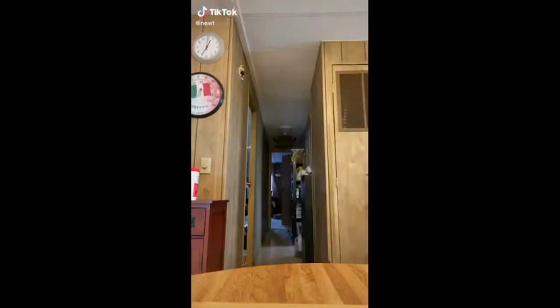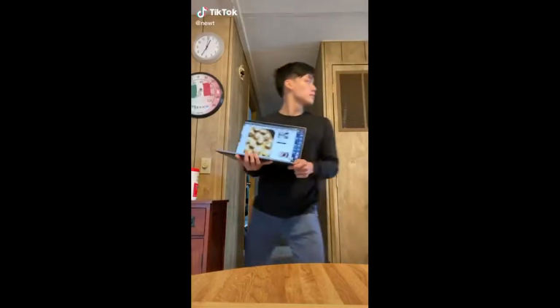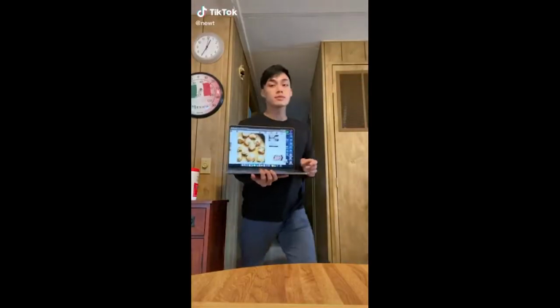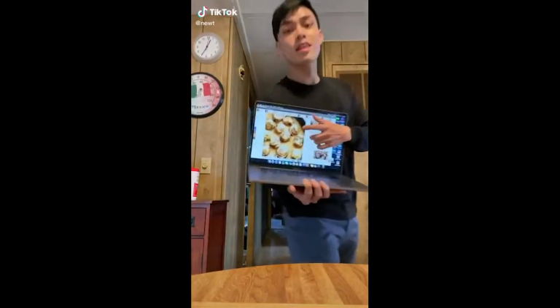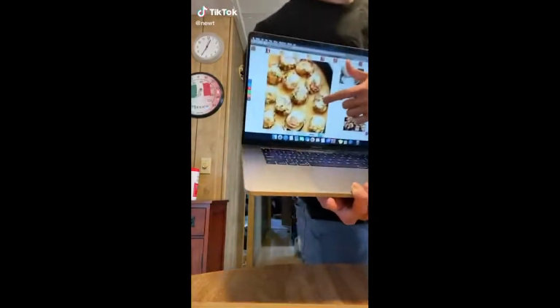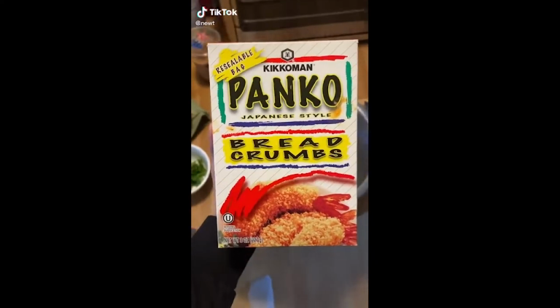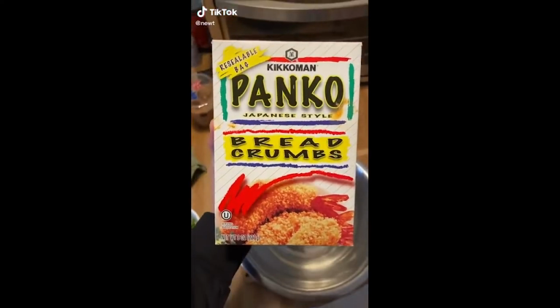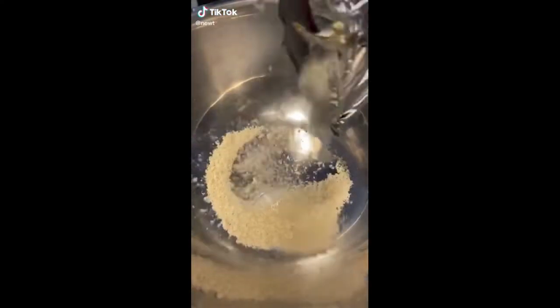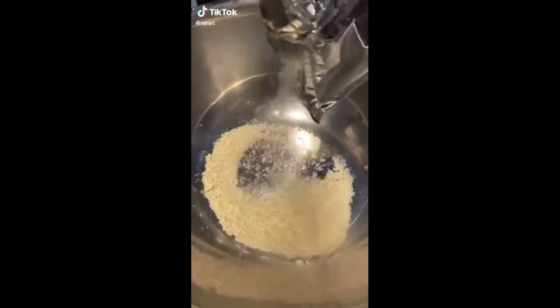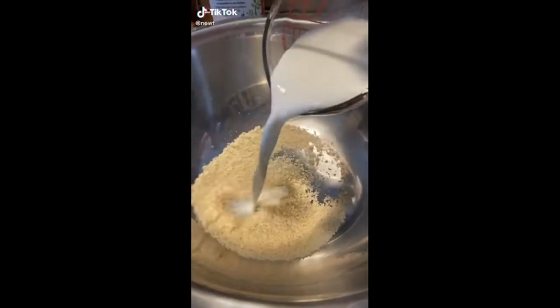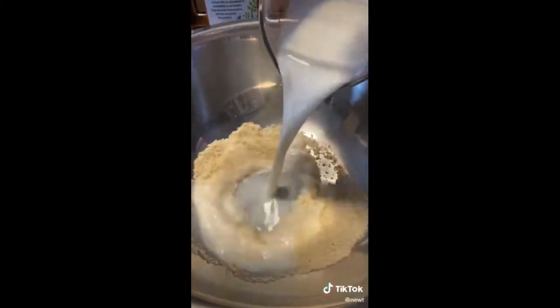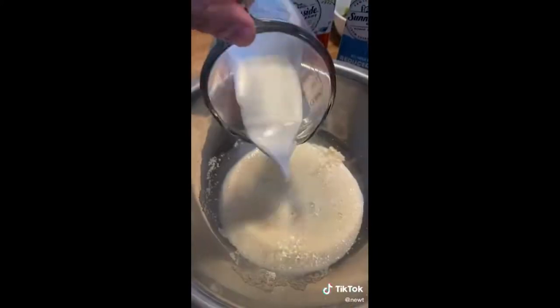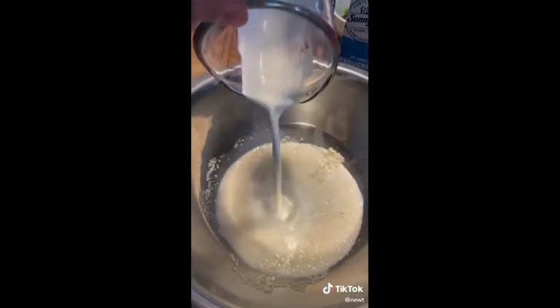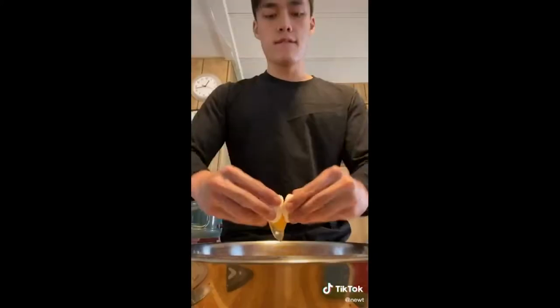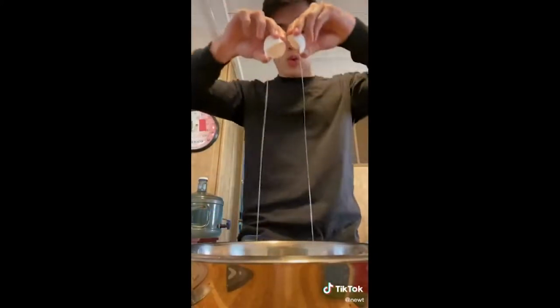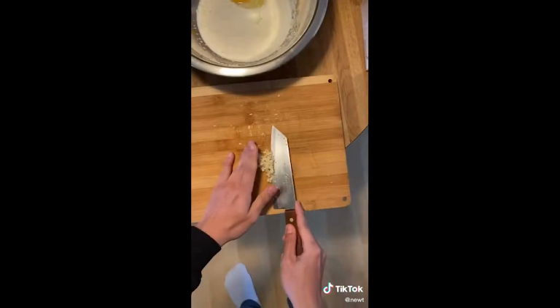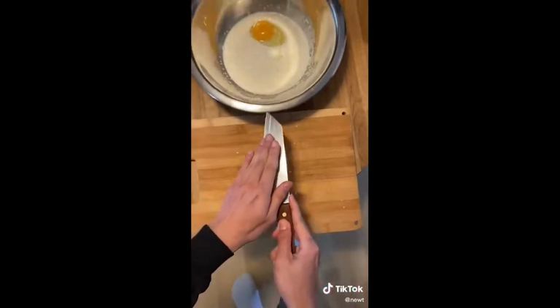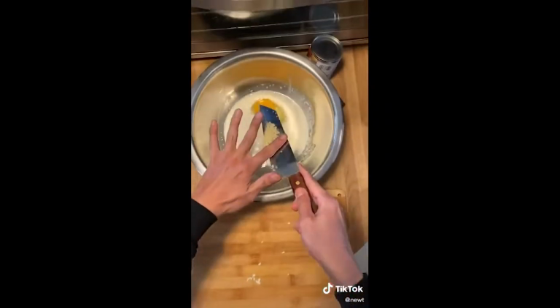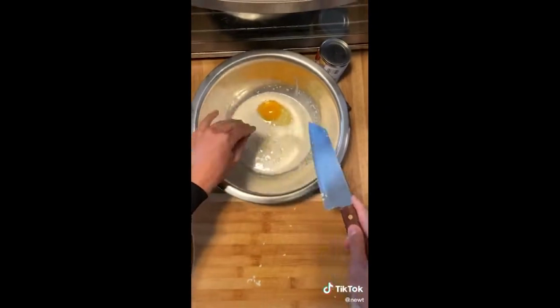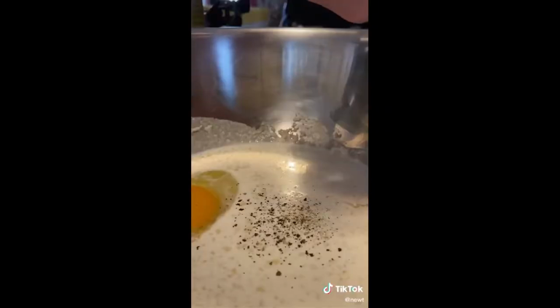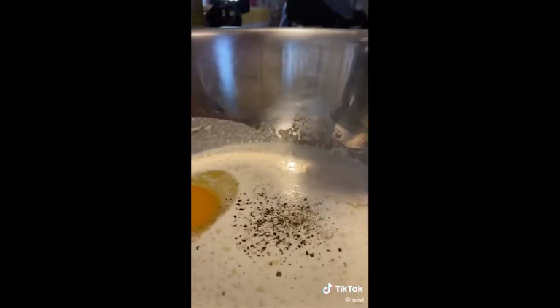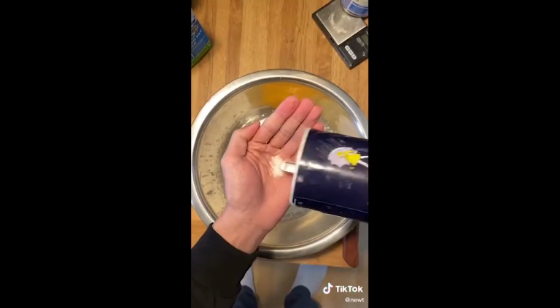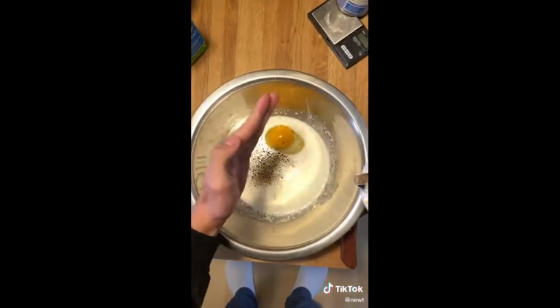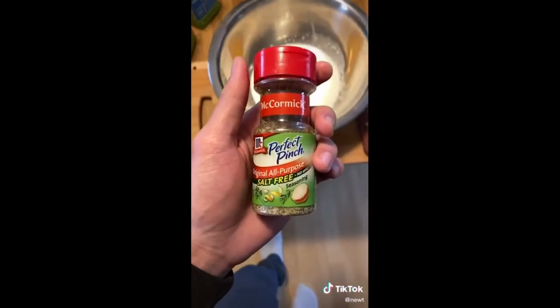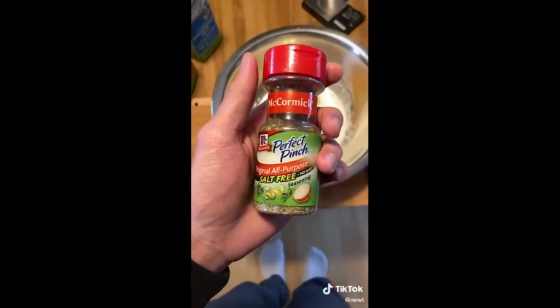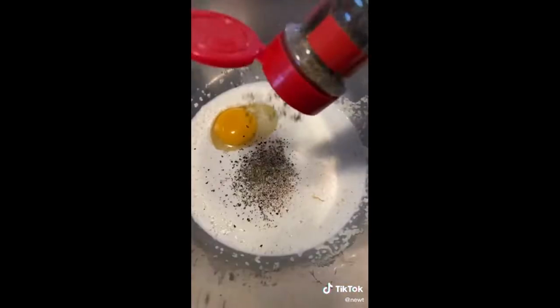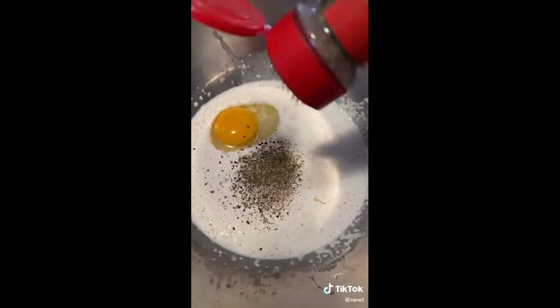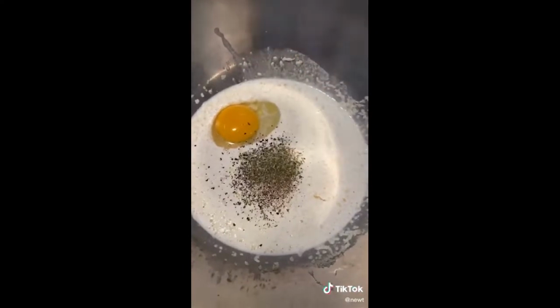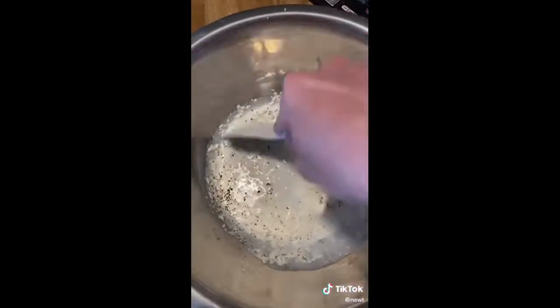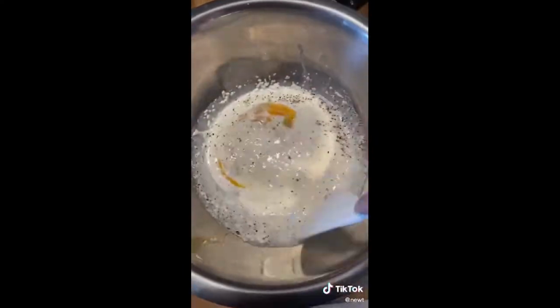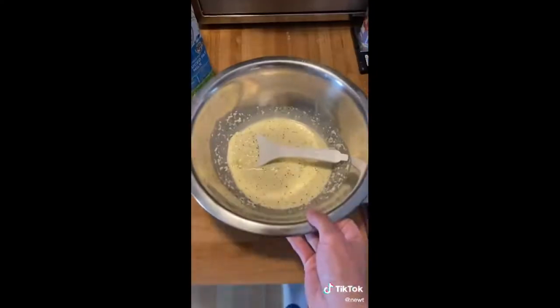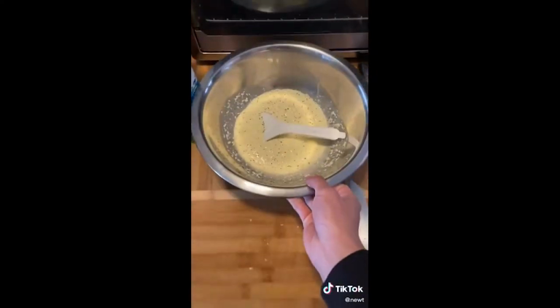On today's menu, we're making Swedish meatballs. In a big ass bowl, we're going to combine bread crumbs, cow milk, heavy whipping cream, one singular egg, a little bit of garlic, pepper, salt, and finally all-purpose seasoning — which I have never used before in my life. Anyways, give that a good mix.